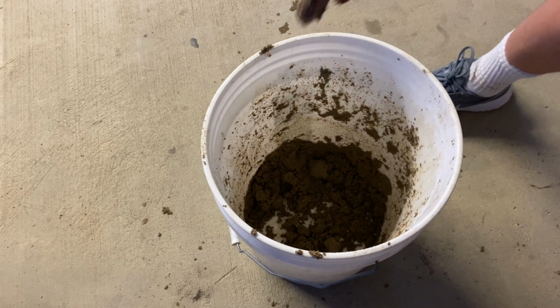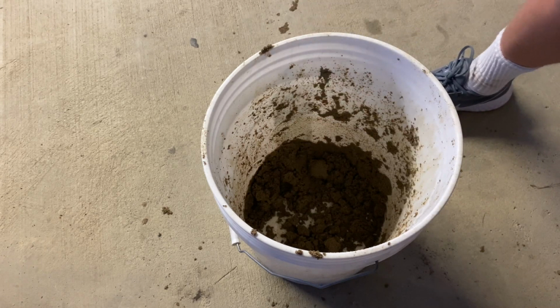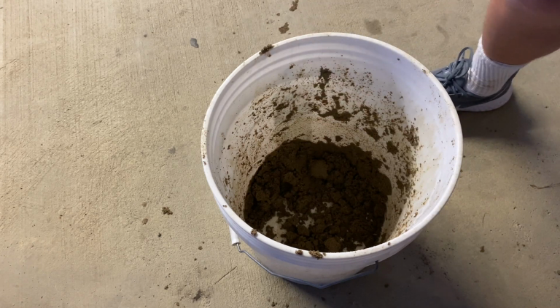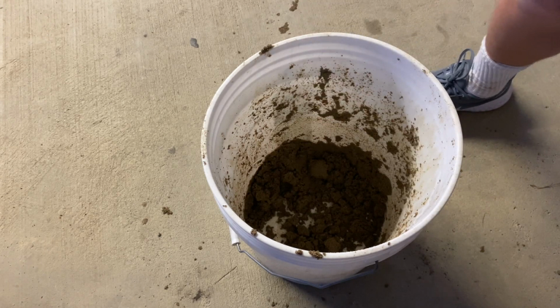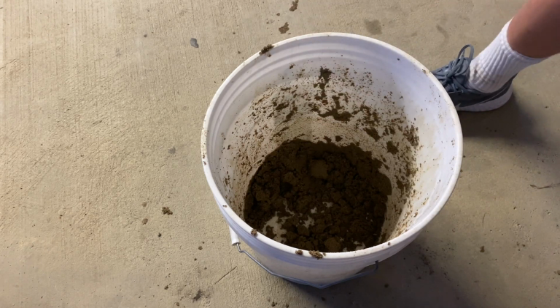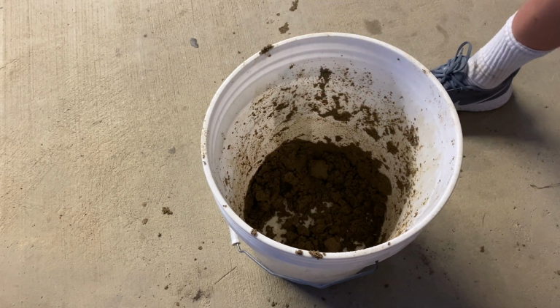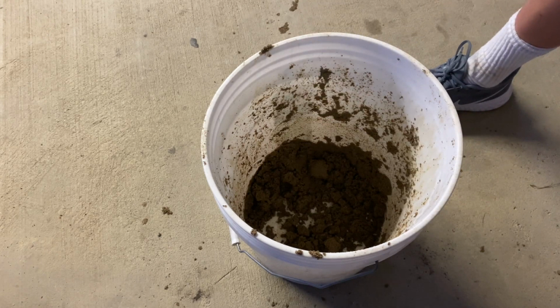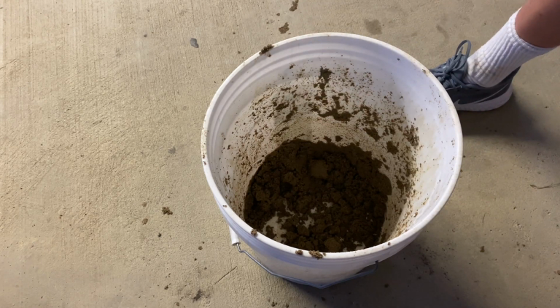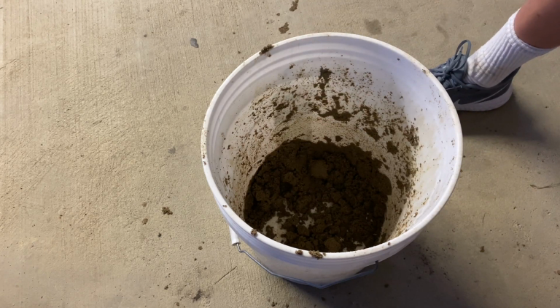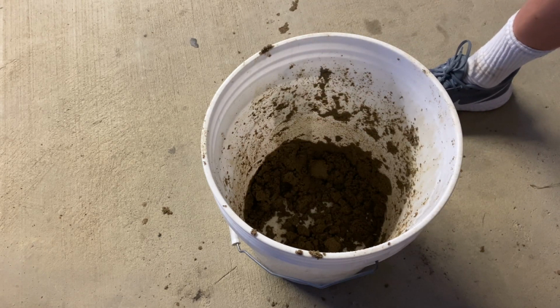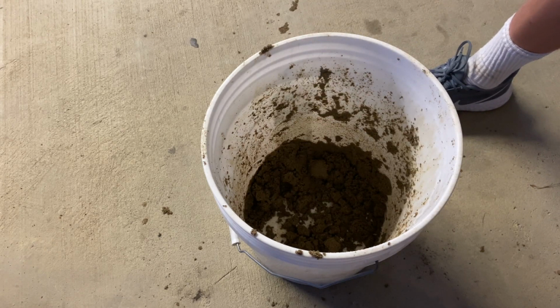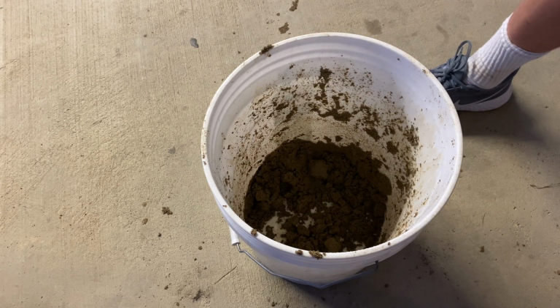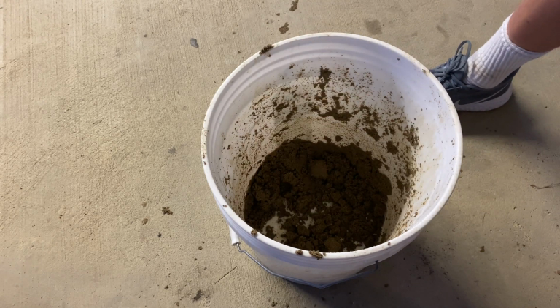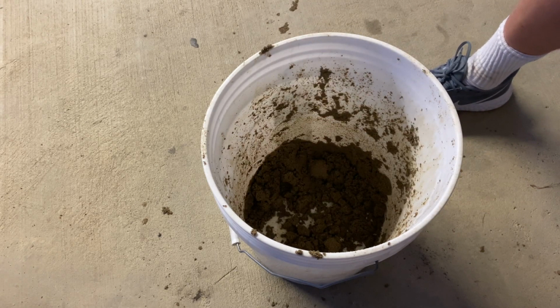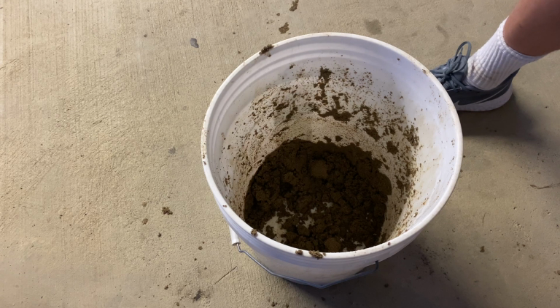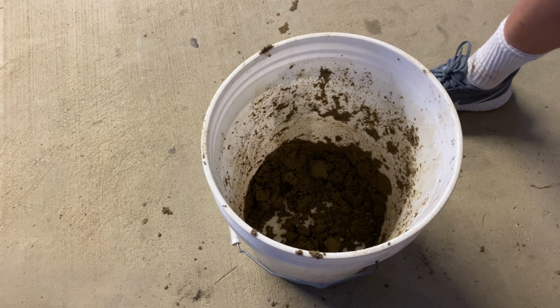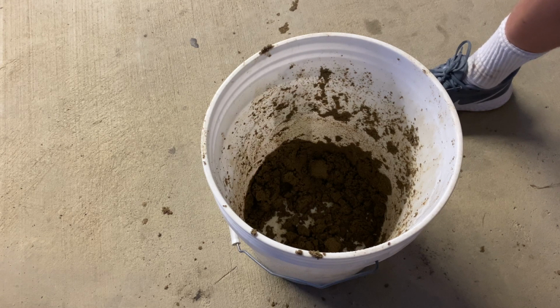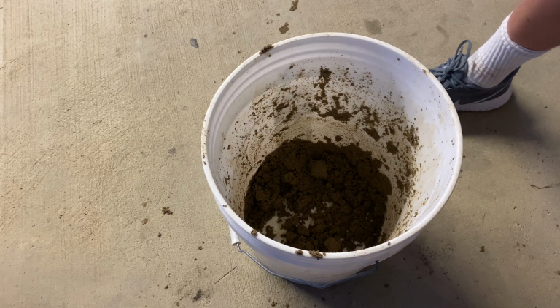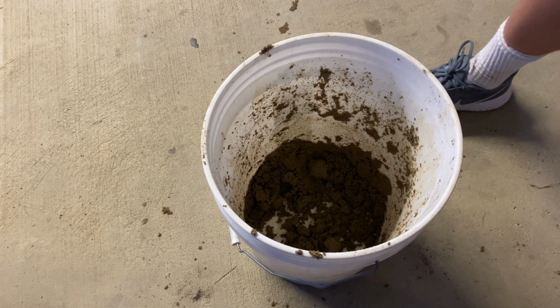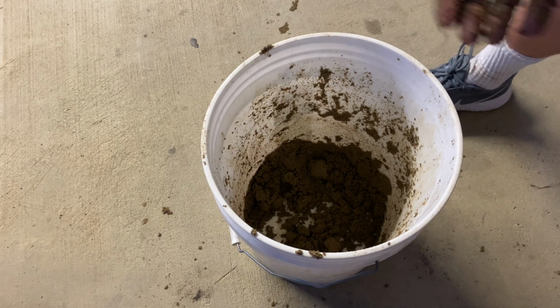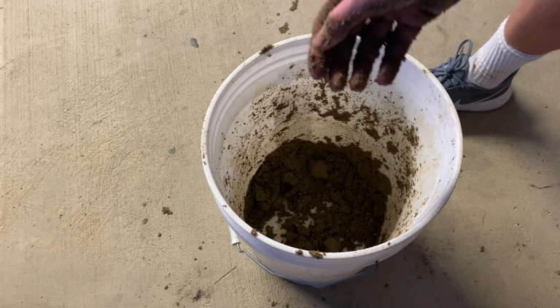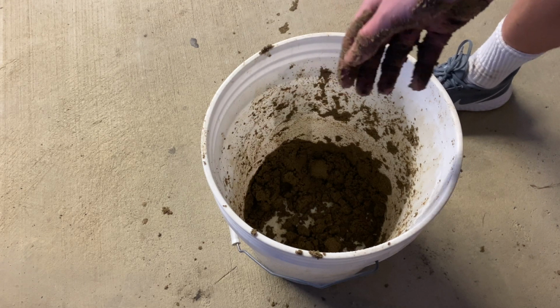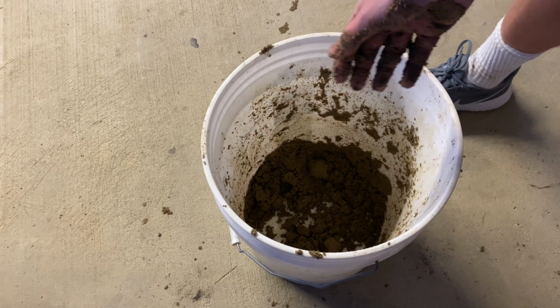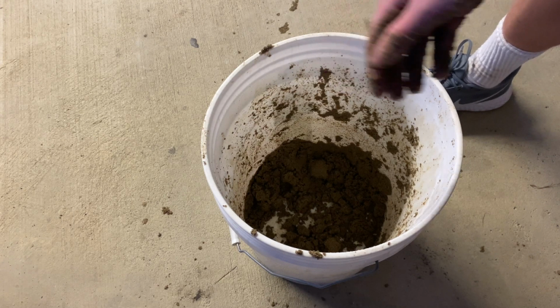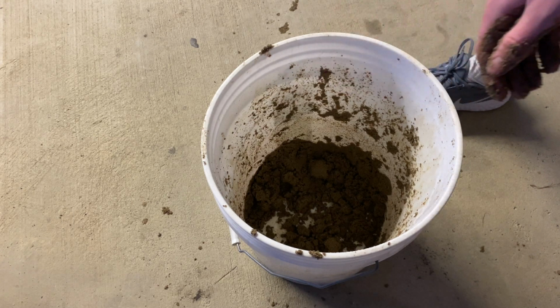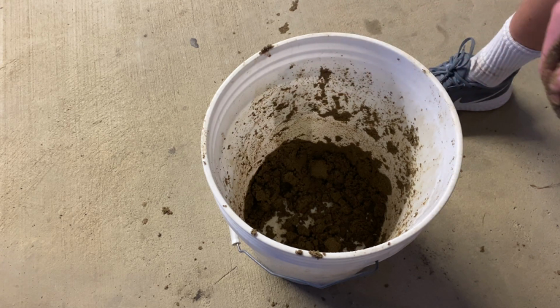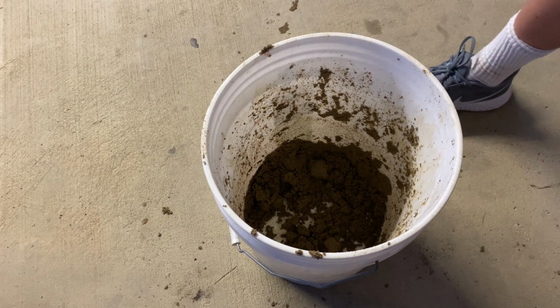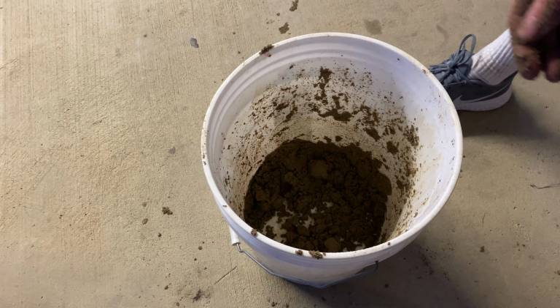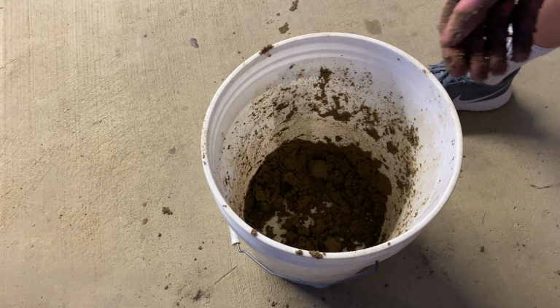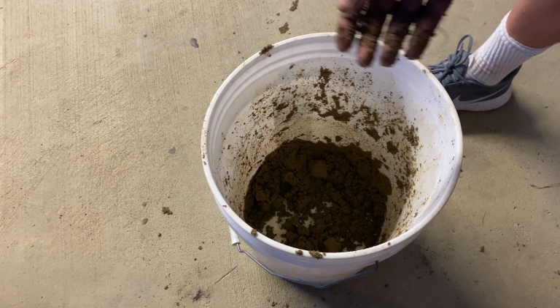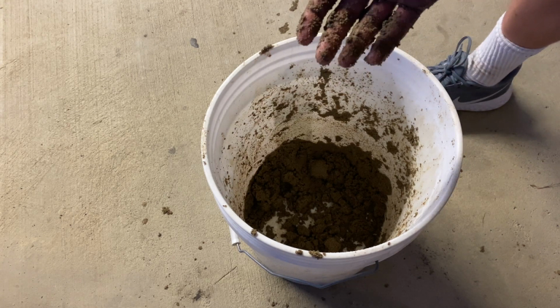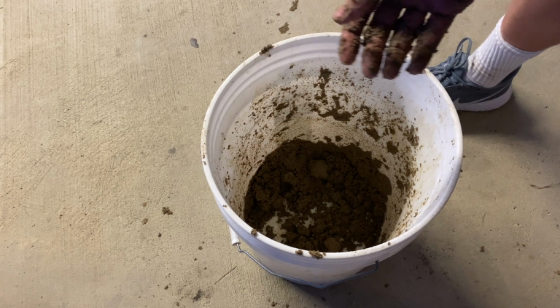If not, I would try varying the amount of water or clay. It all depends on the type of clay and type of sand that you bought and how fine they are.